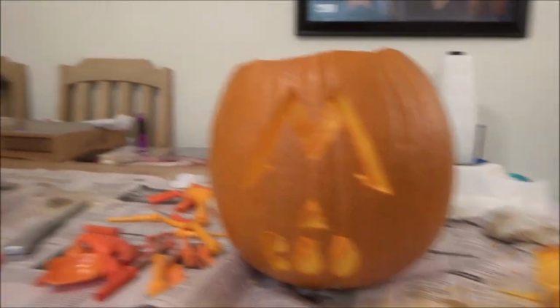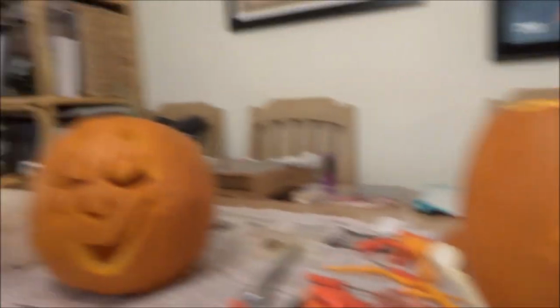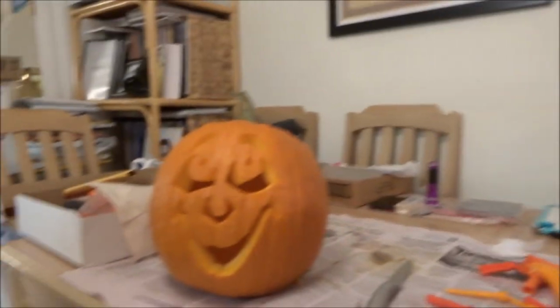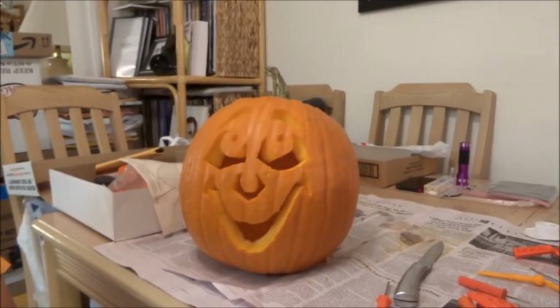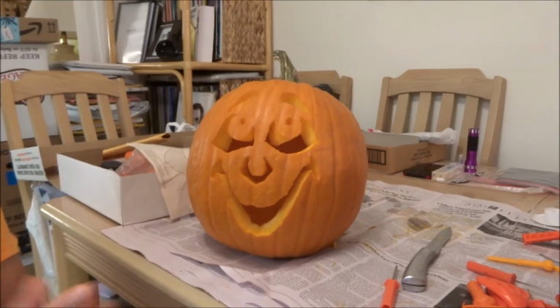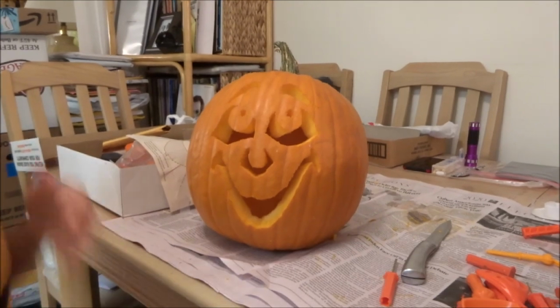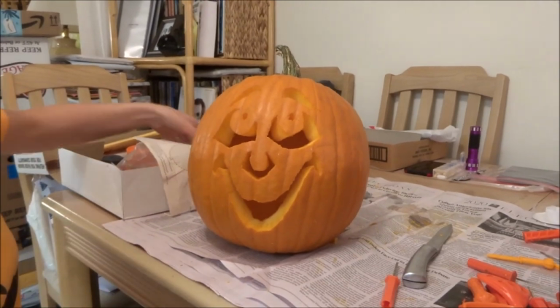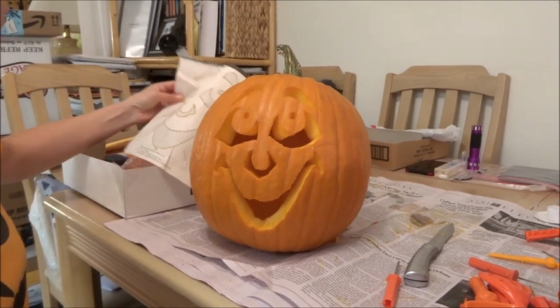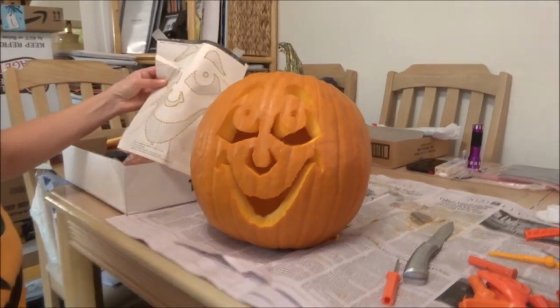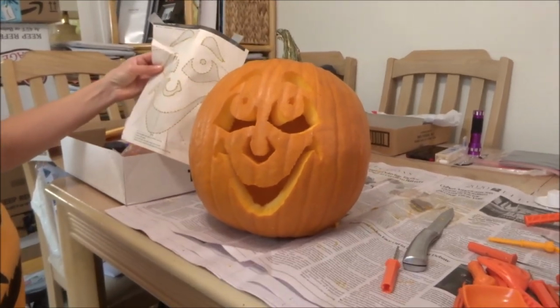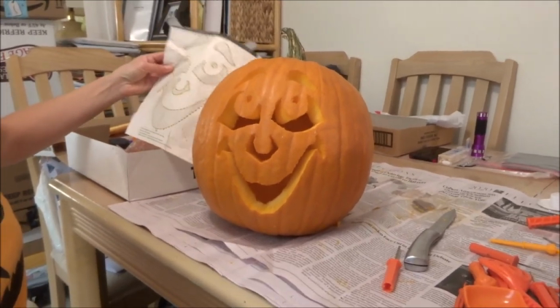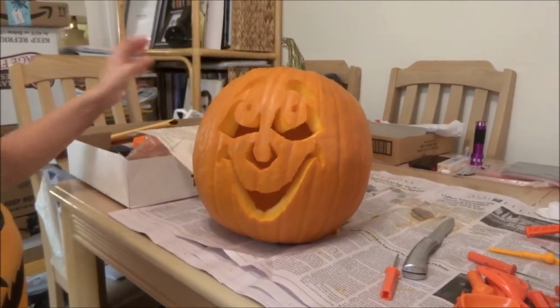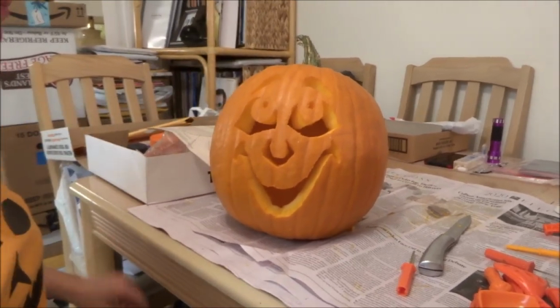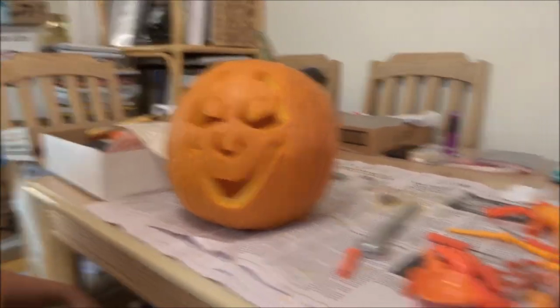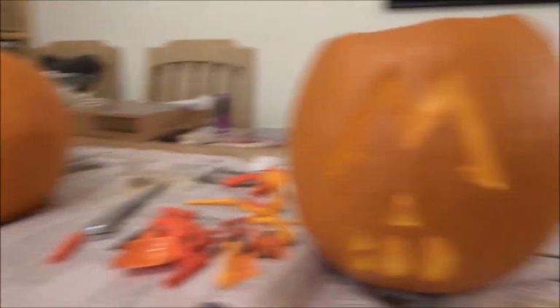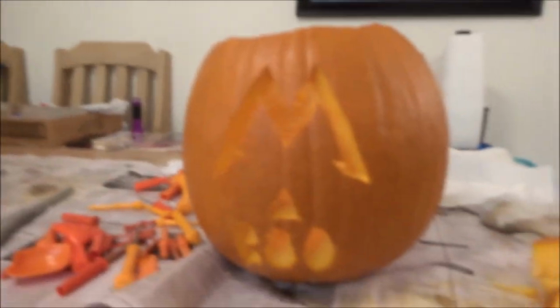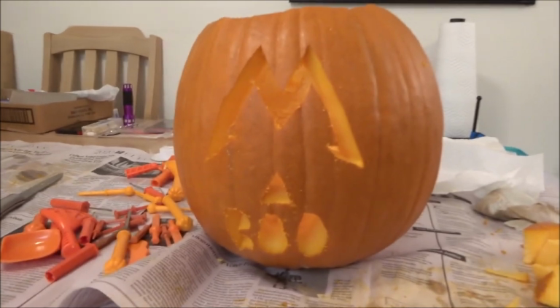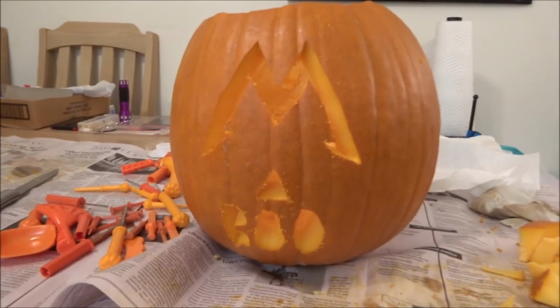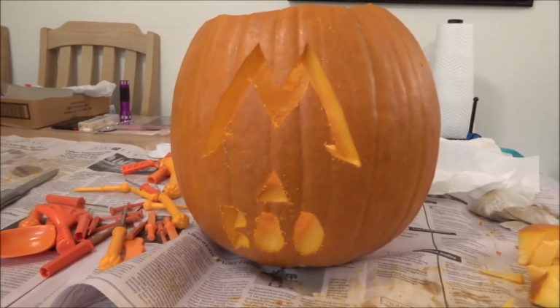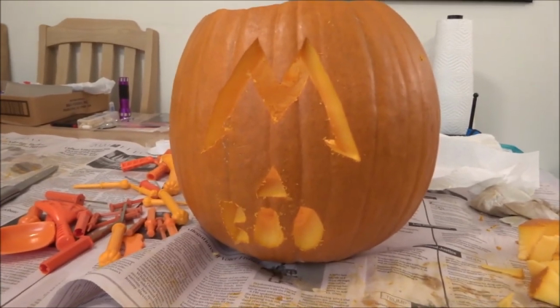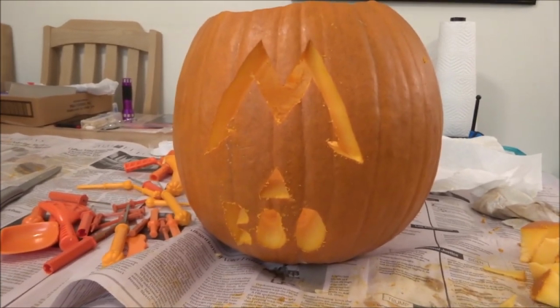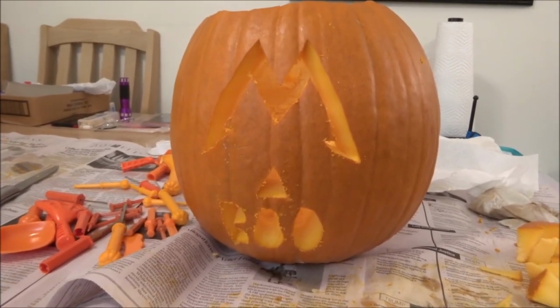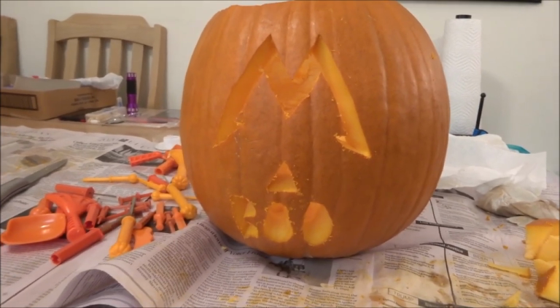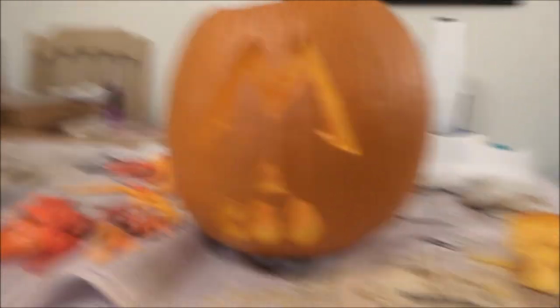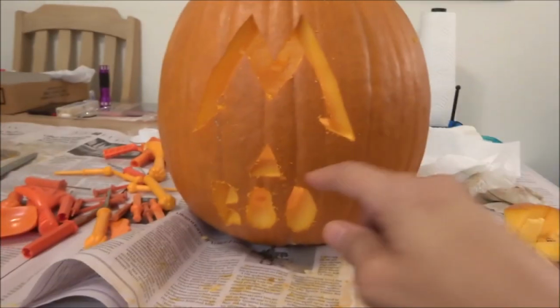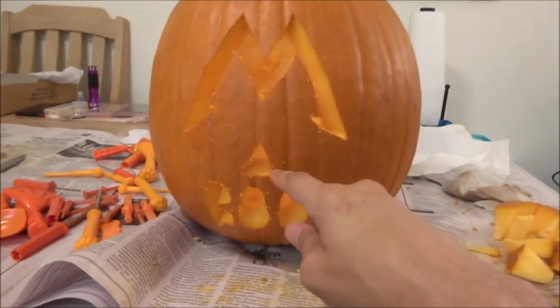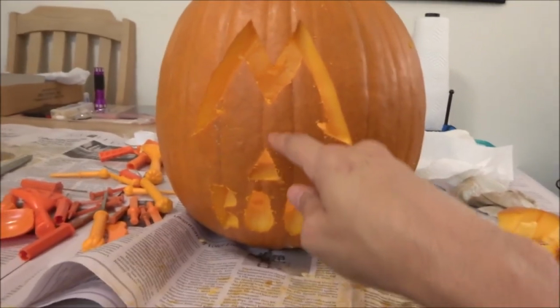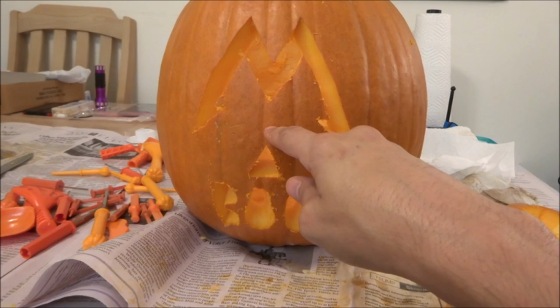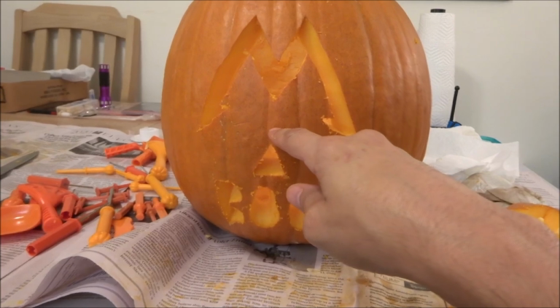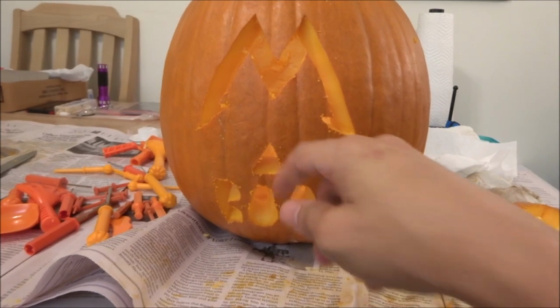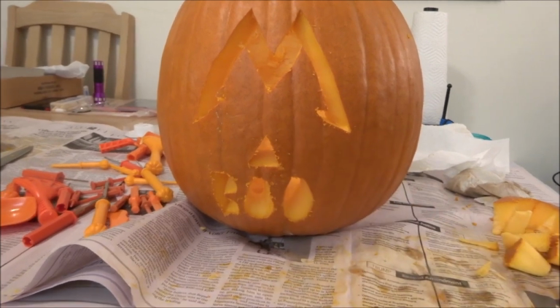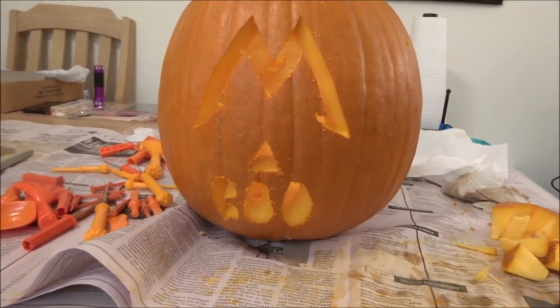So we've got... what was that one called? Peepers! And Metallica! And Boo! I put the nose too low - I wanted the nose up here, but that's alright.